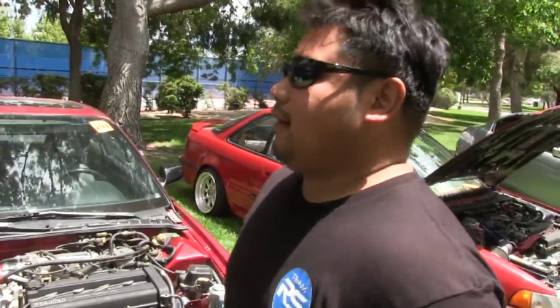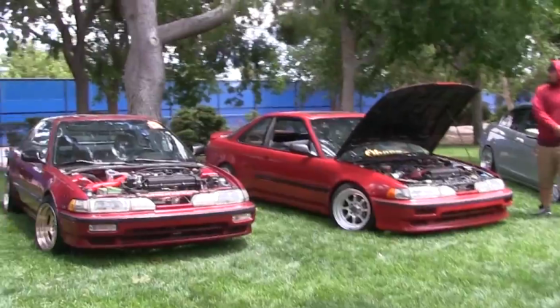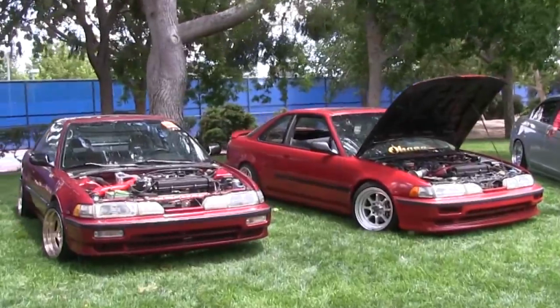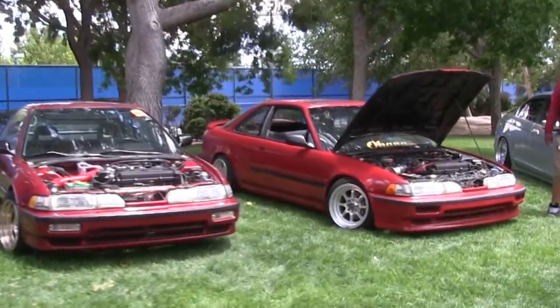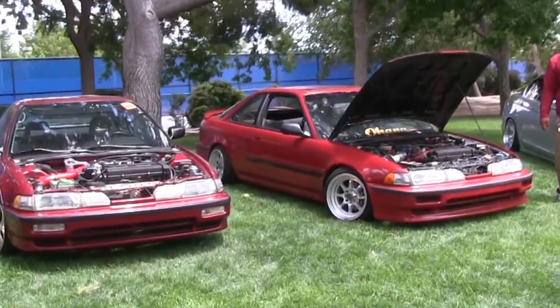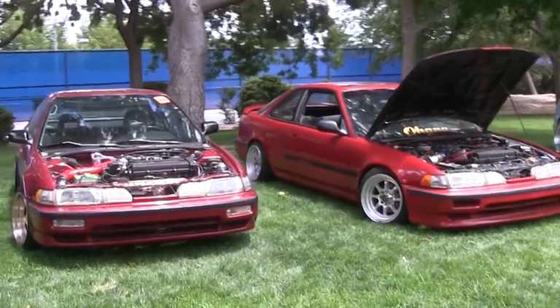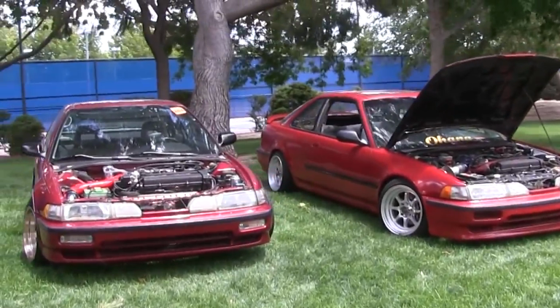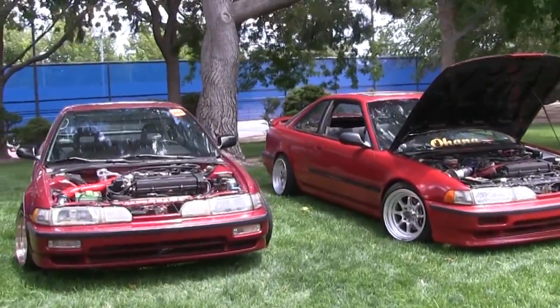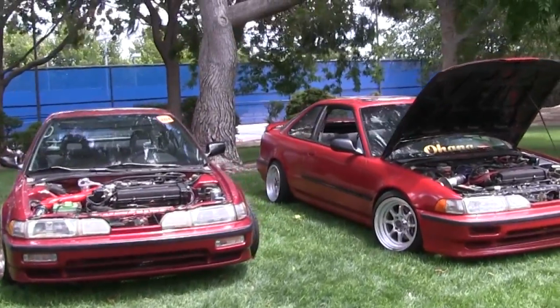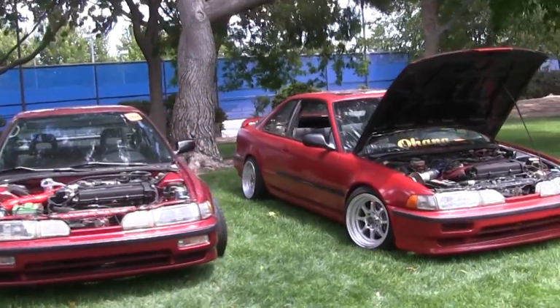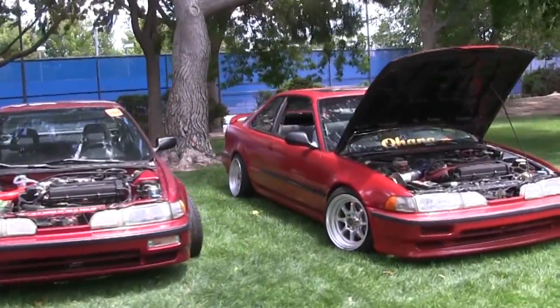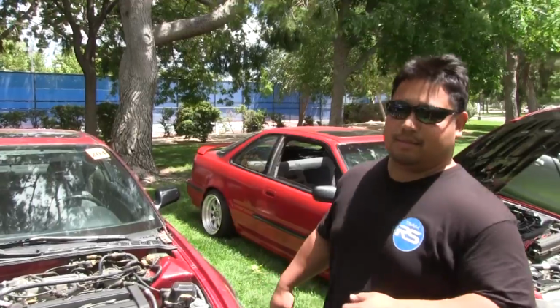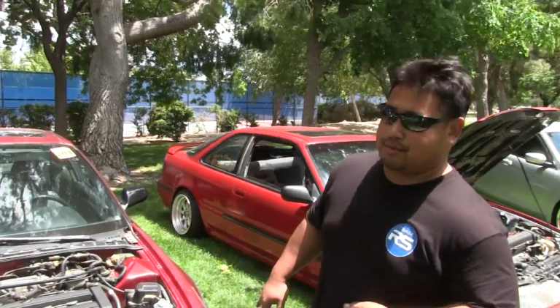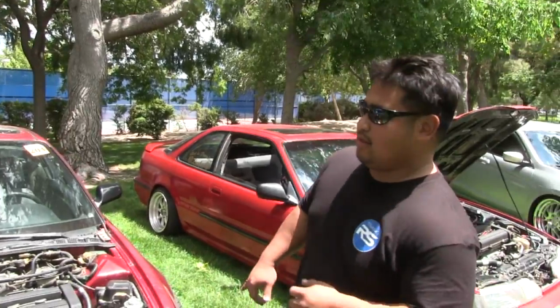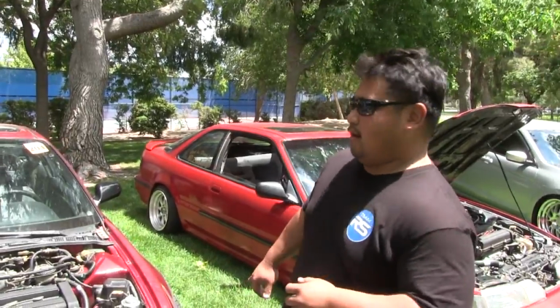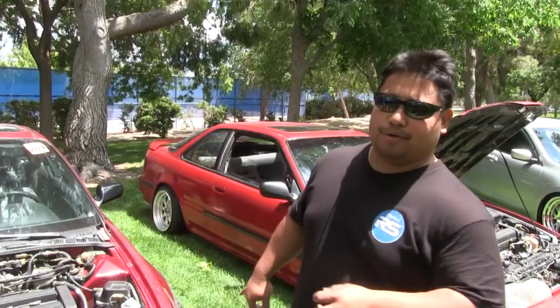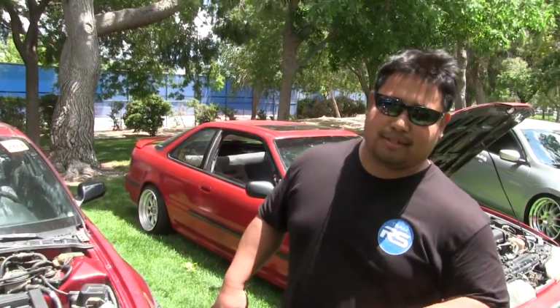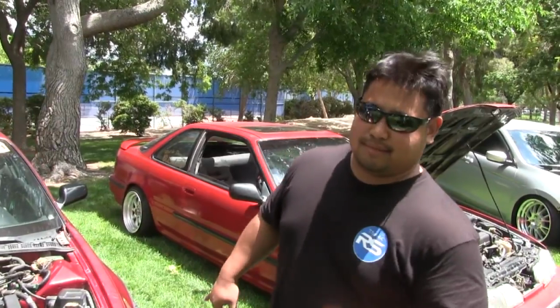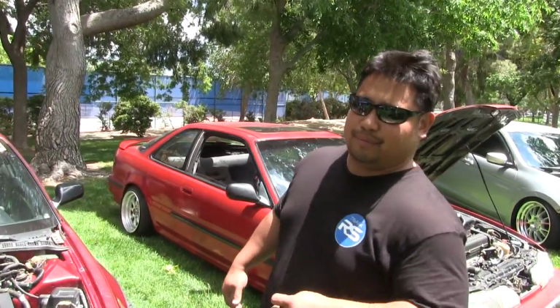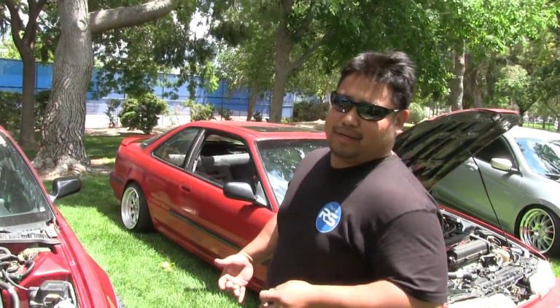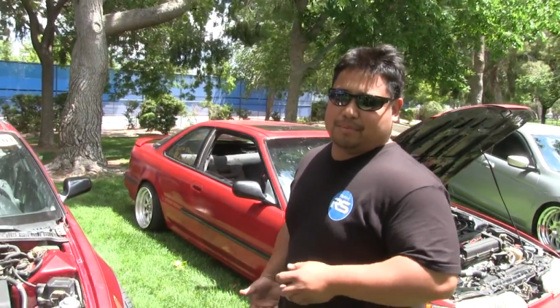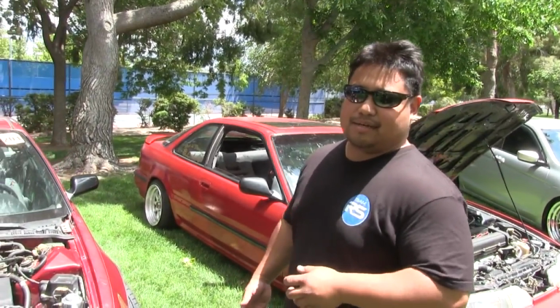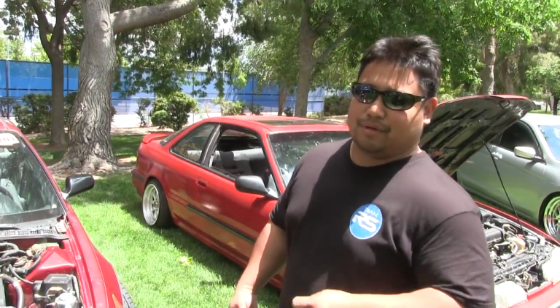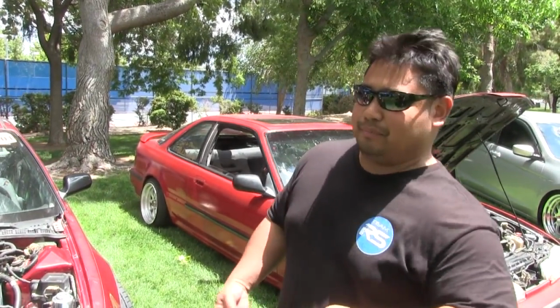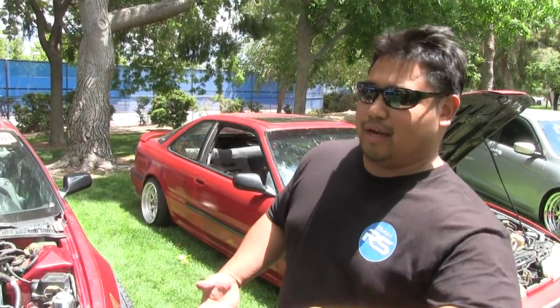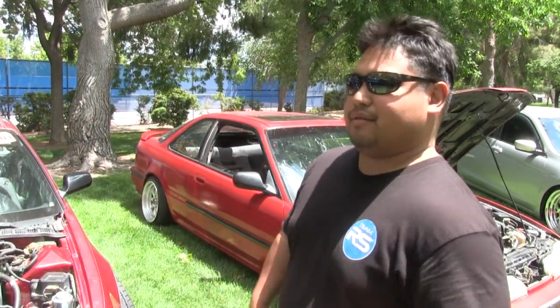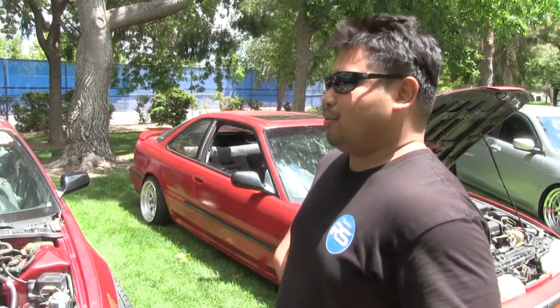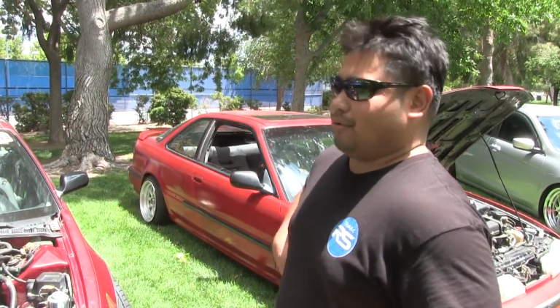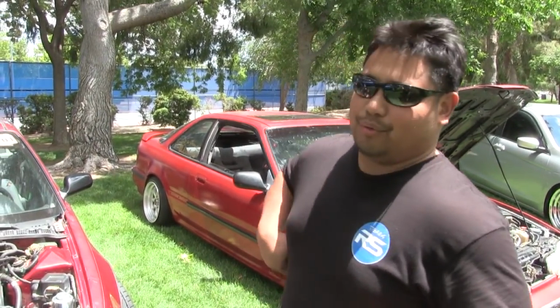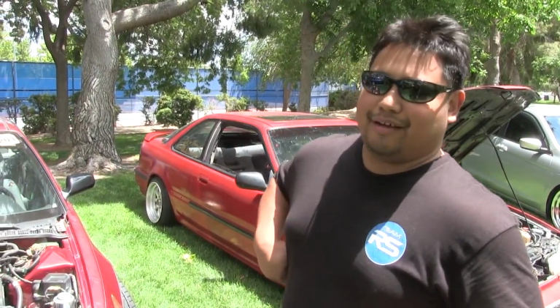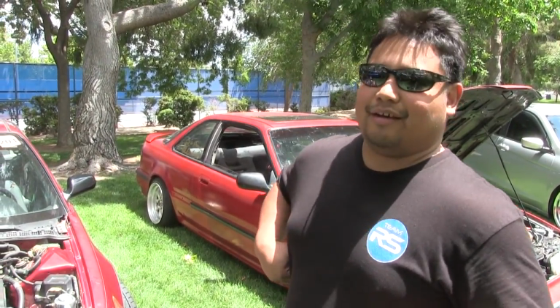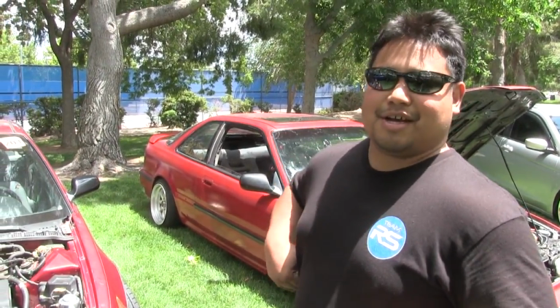I'm on STR 512s — pretty much 15-inch deep dish wheels on Toyo Proxies. They're pretty nice grippy tires whether you're driving normal or when you want to gun it on the track.